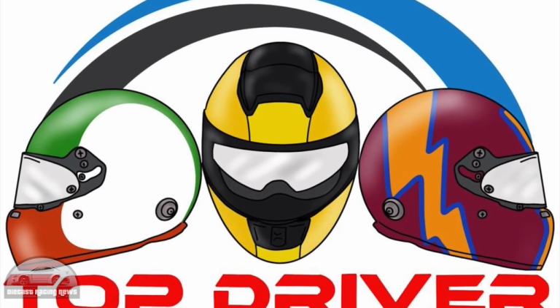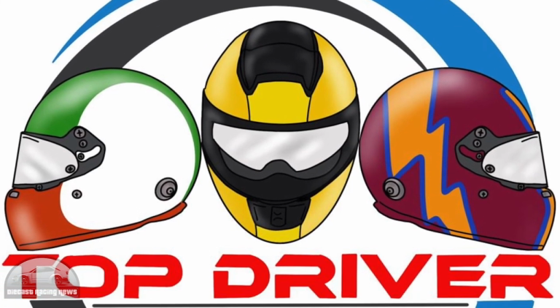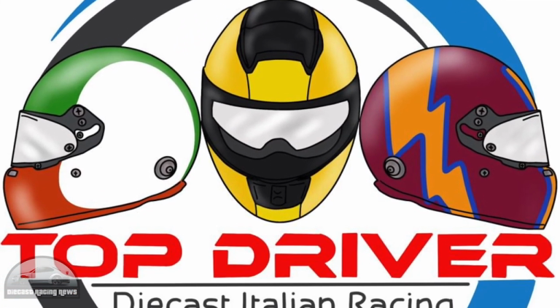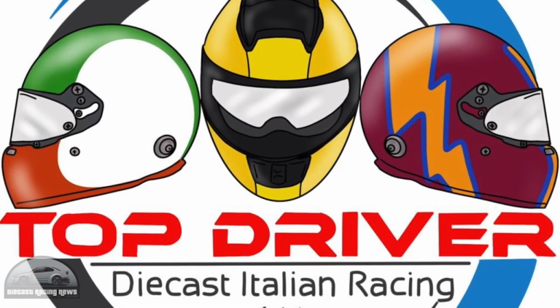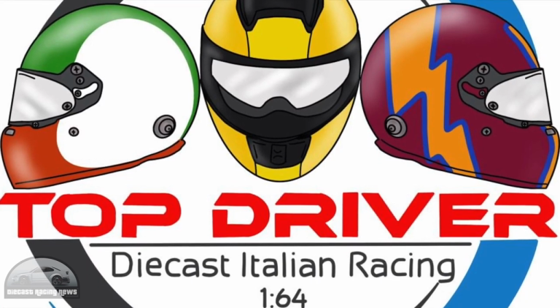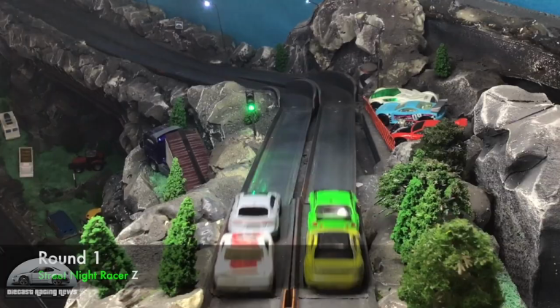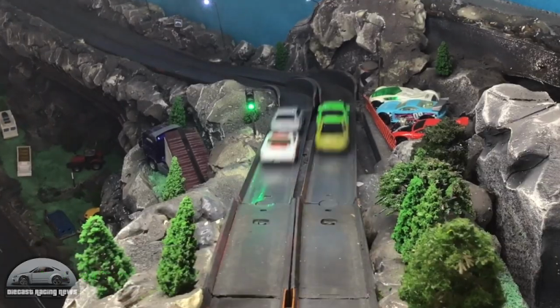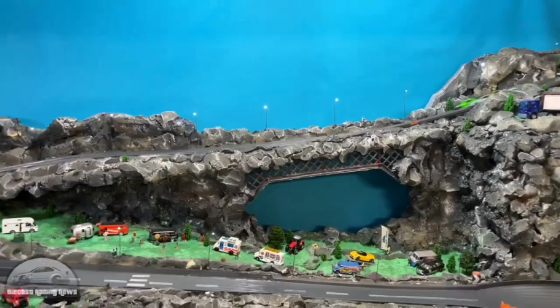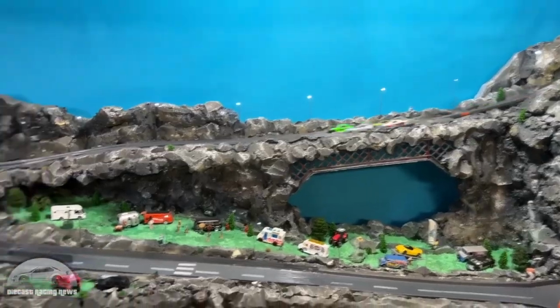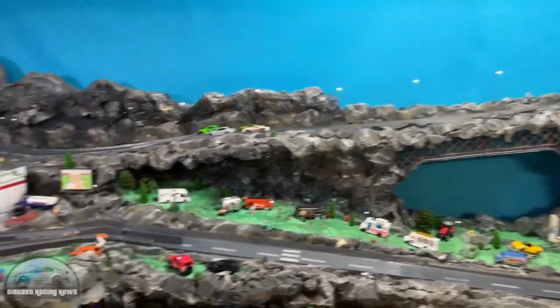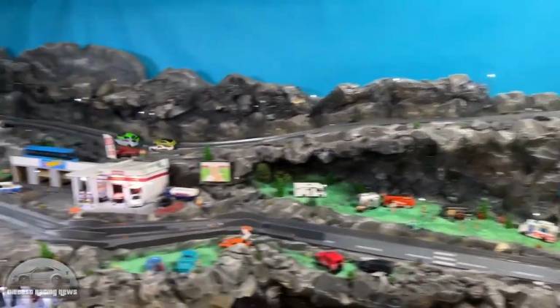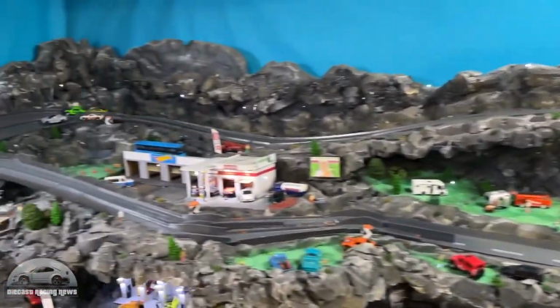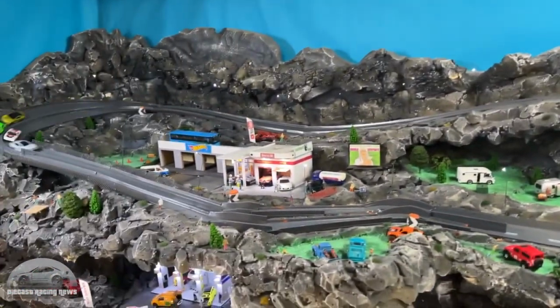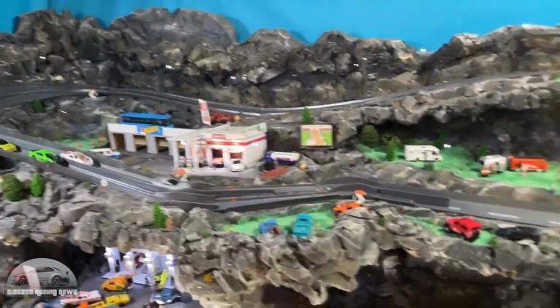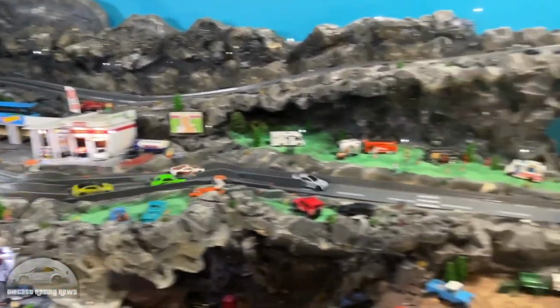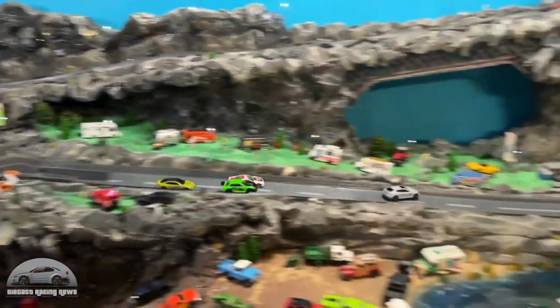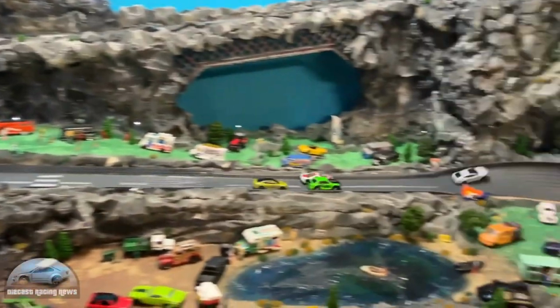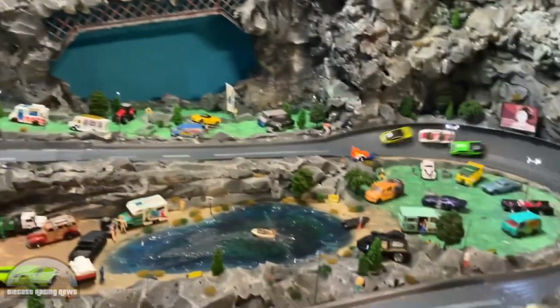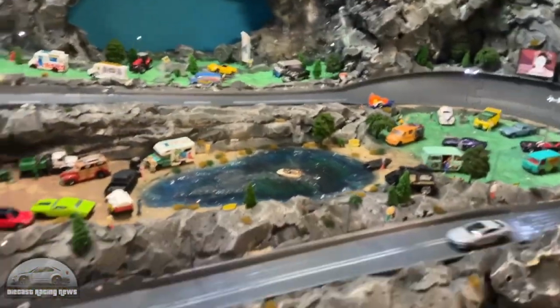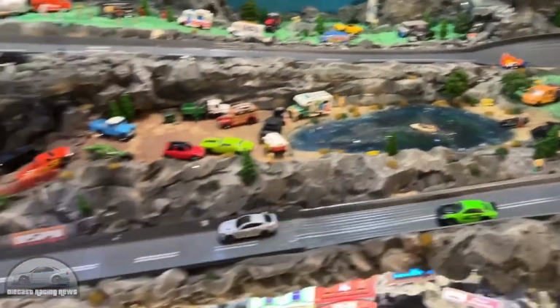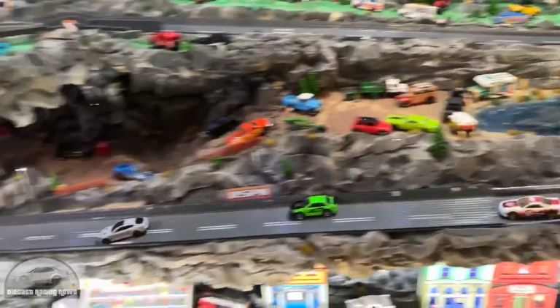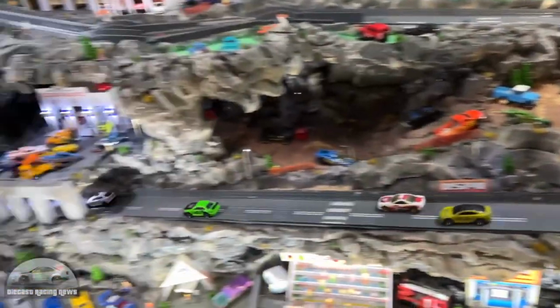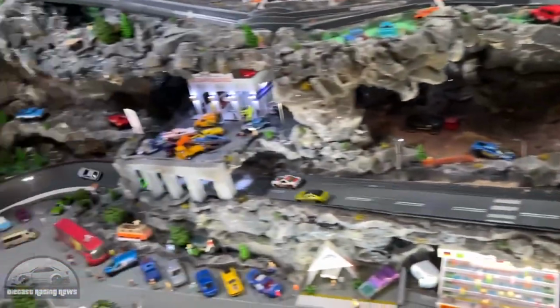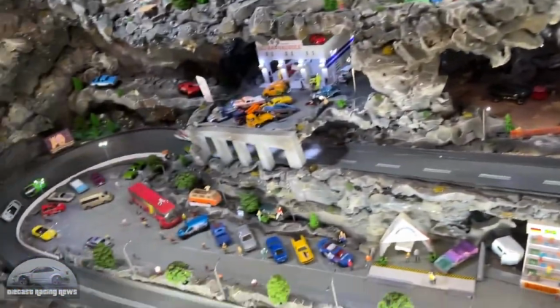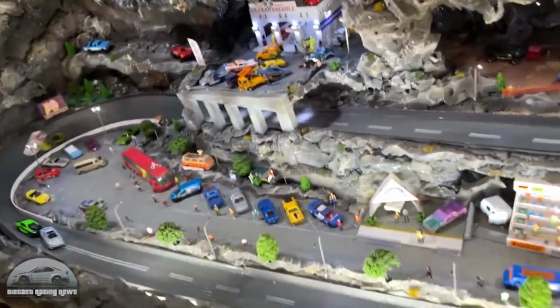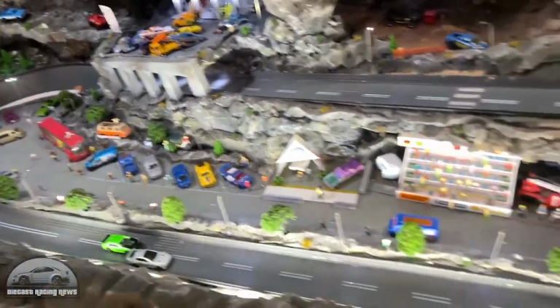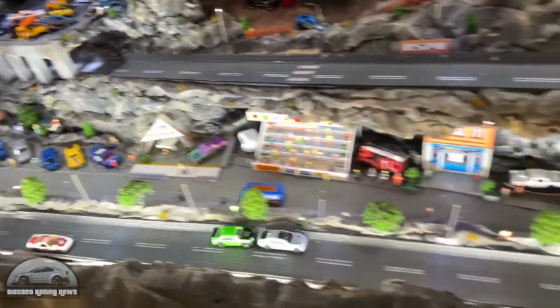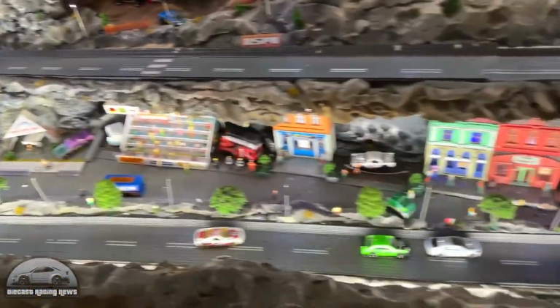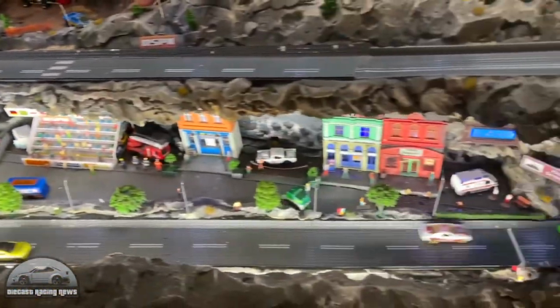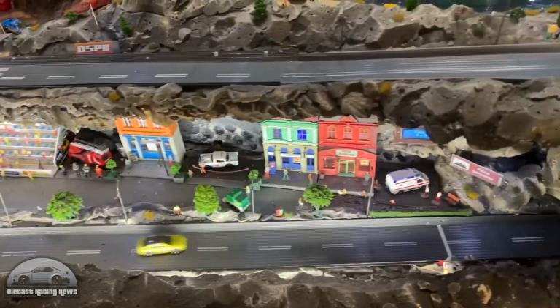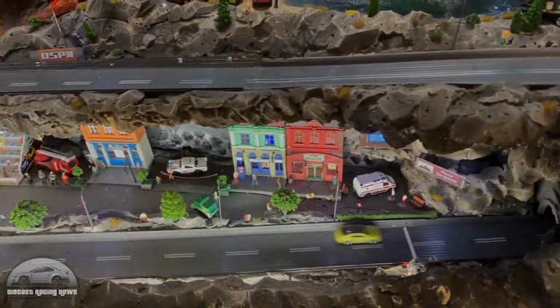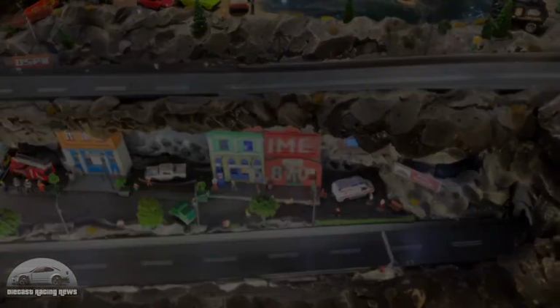Then Top Driver had some great action on their track as well — some very tight racing. You see the green car just absolutely muscling past the white and red car for a second place position. It was absolutely brilliant.